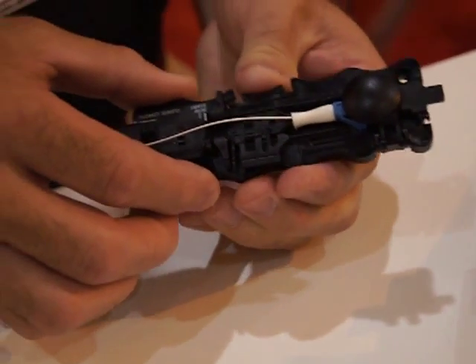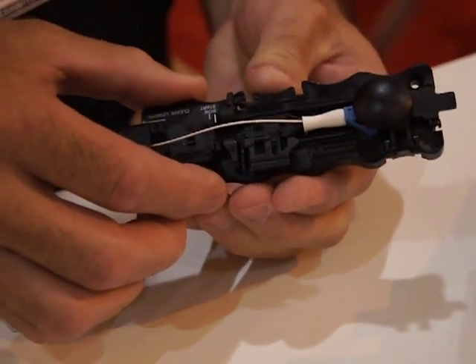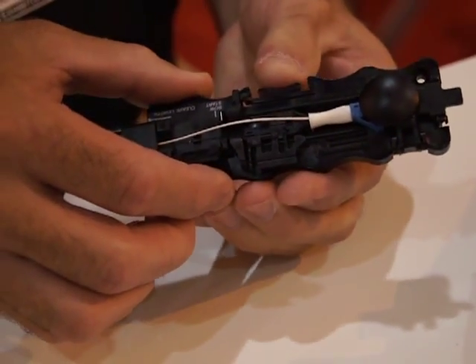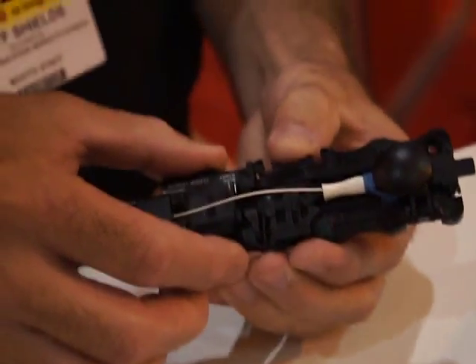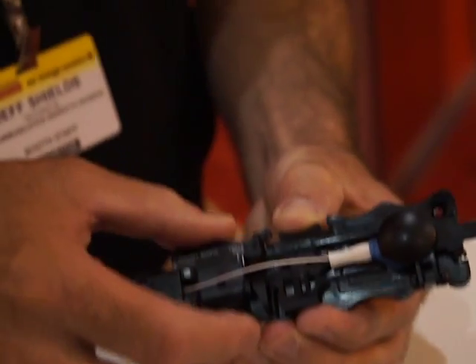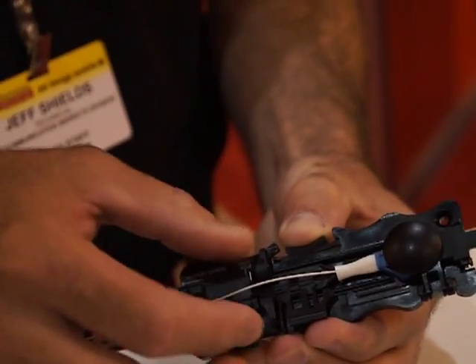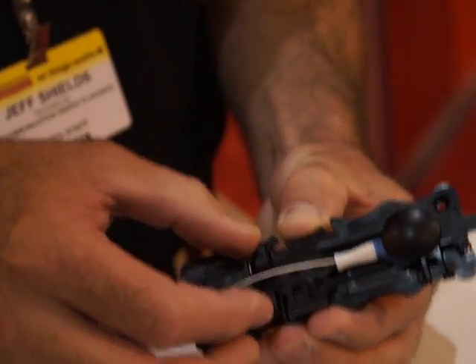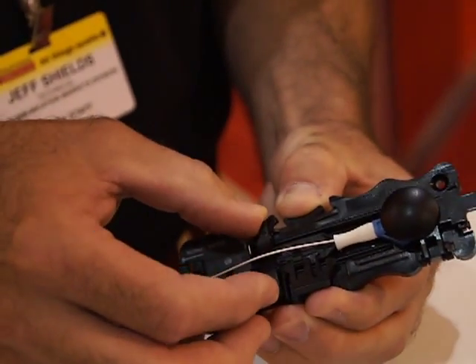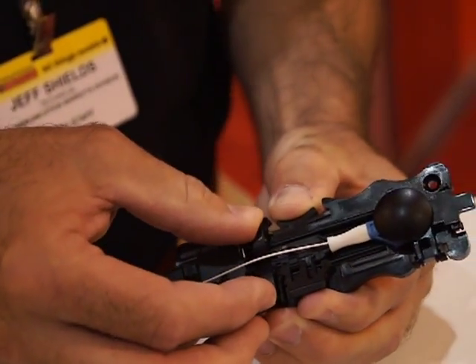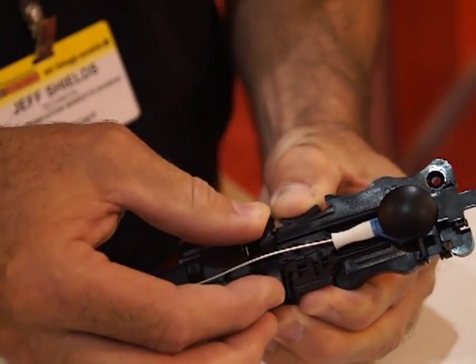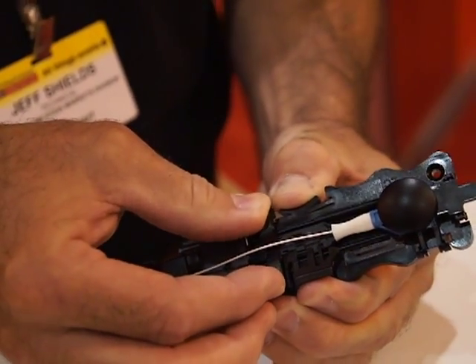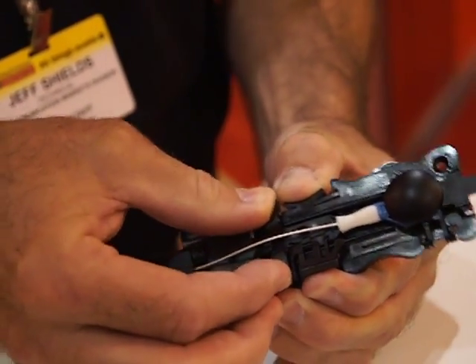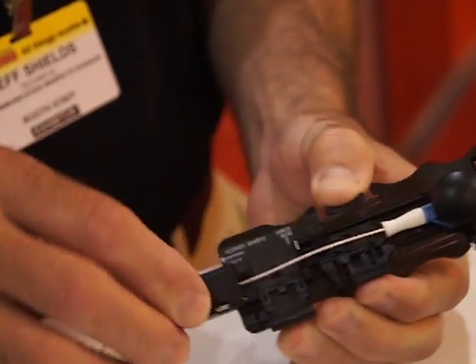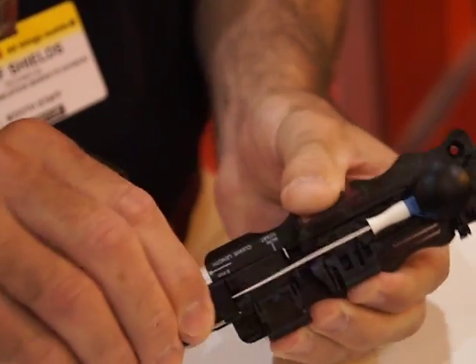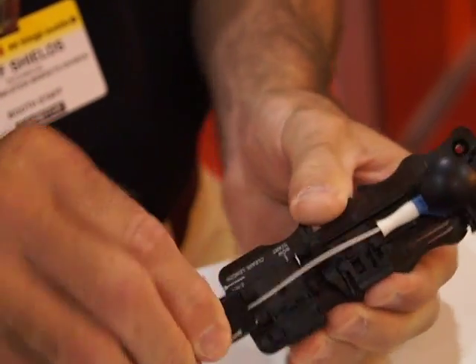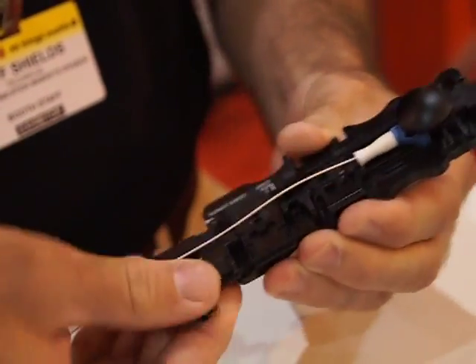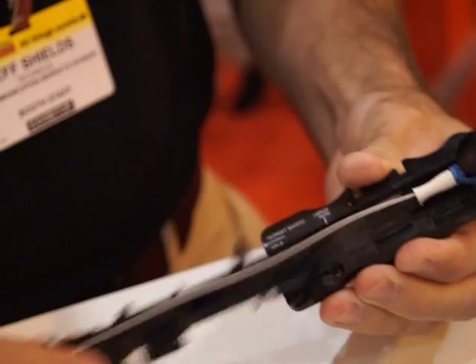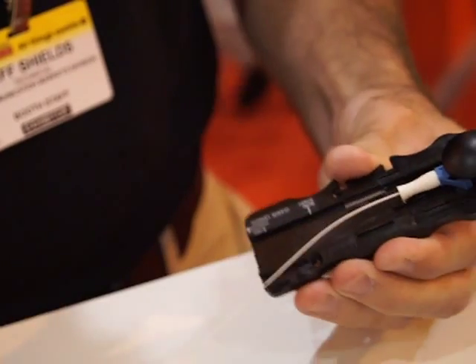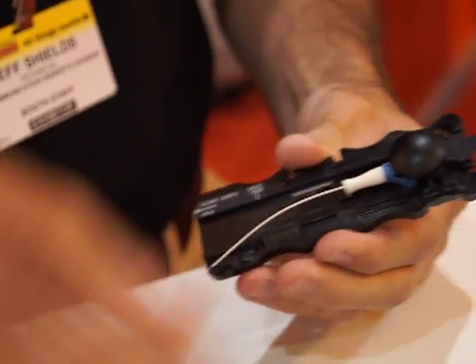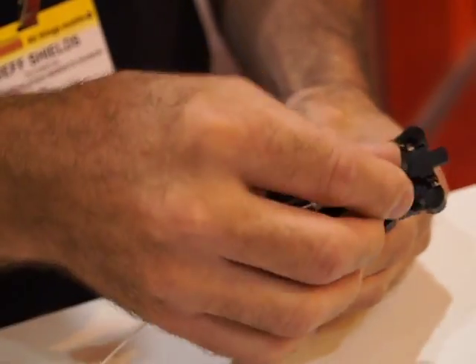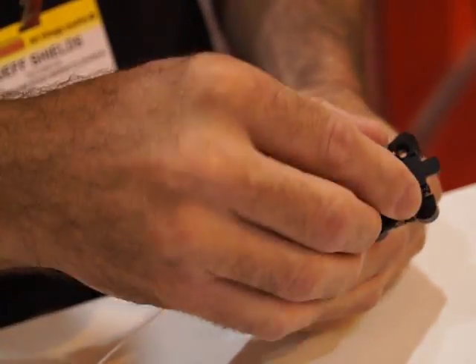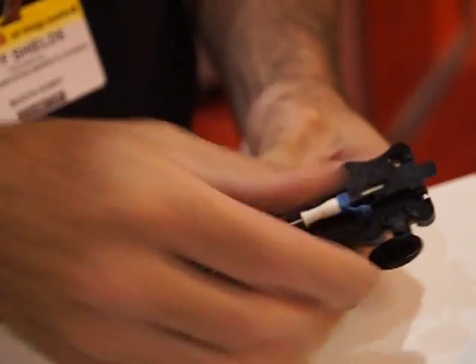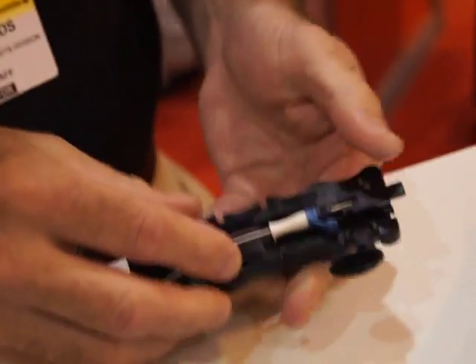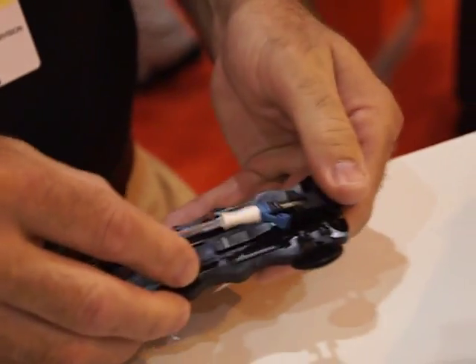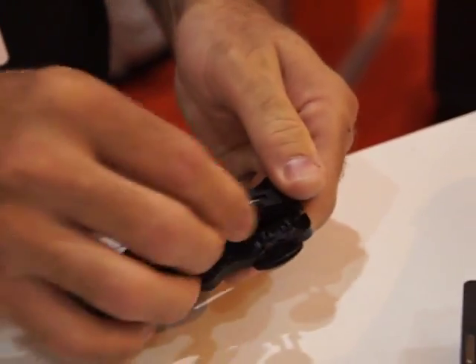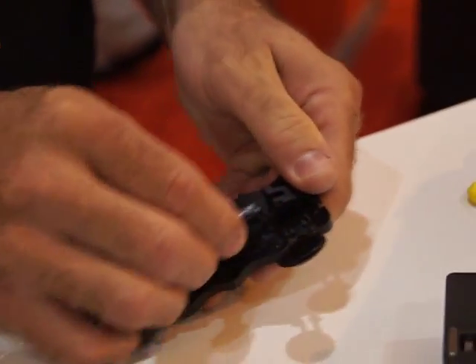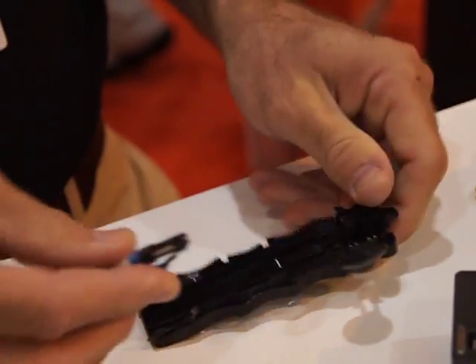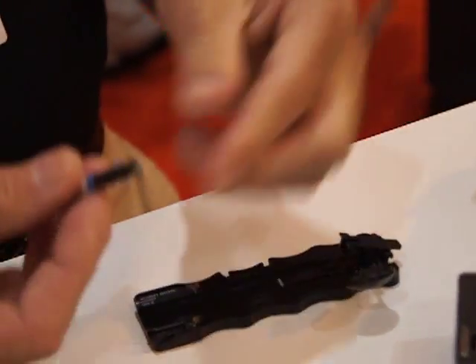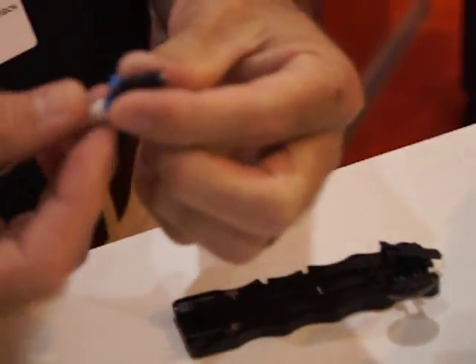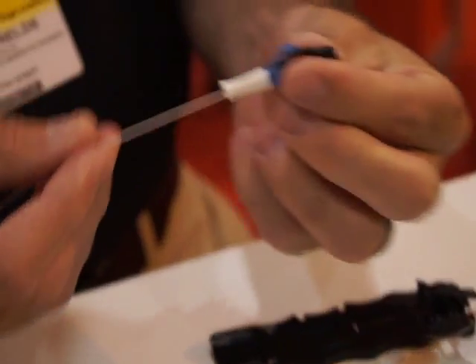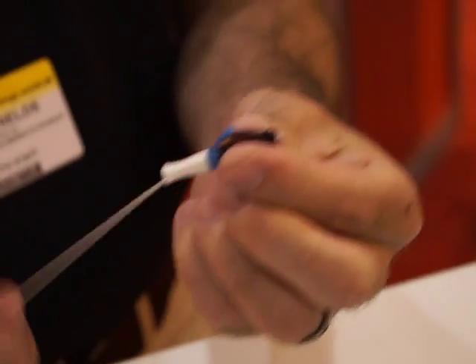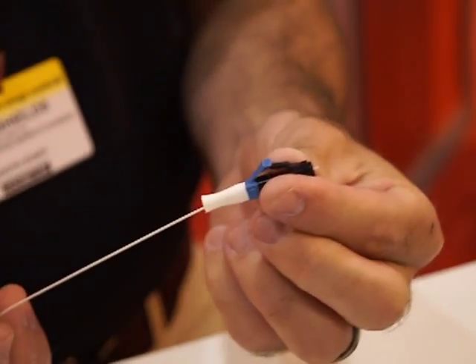The last step is to crimp the crimp ring in the backbone of the connection, remove our fiber holder, remove the connector, and the termination is complete.